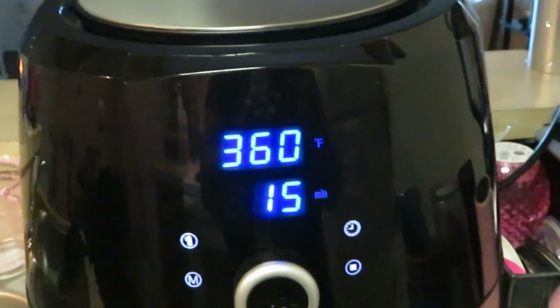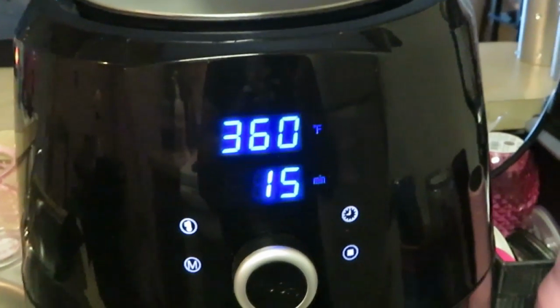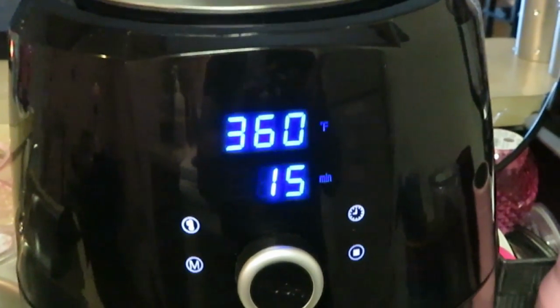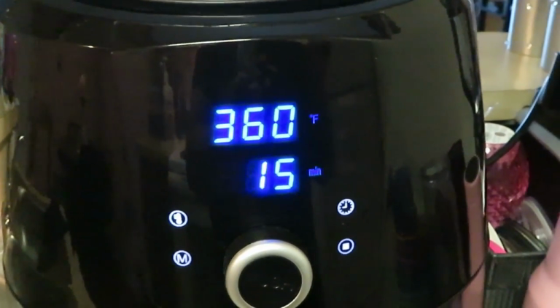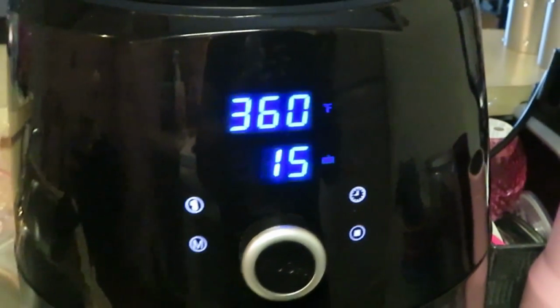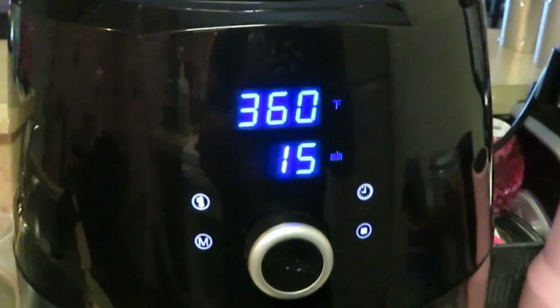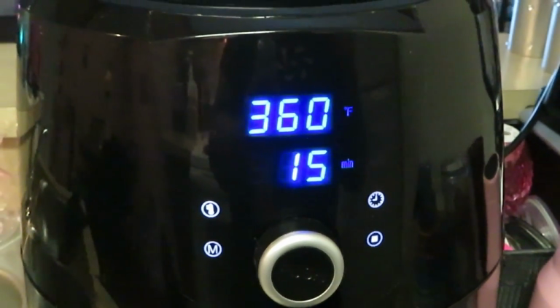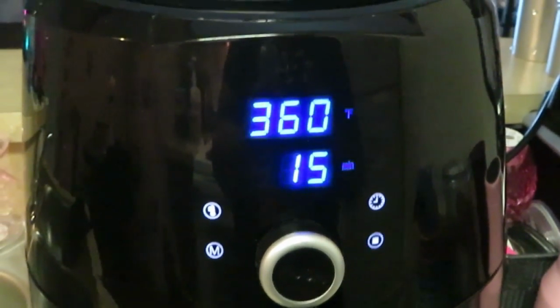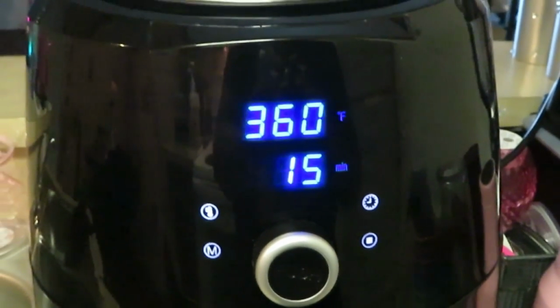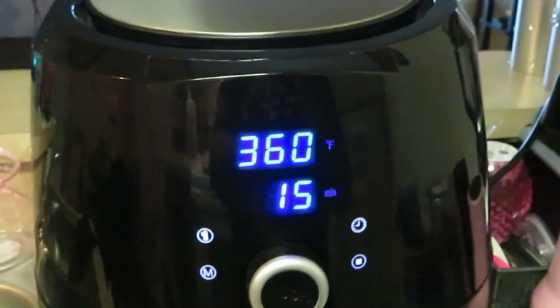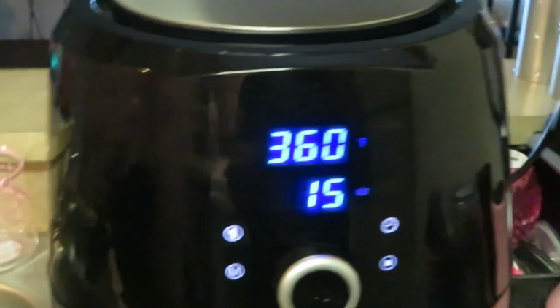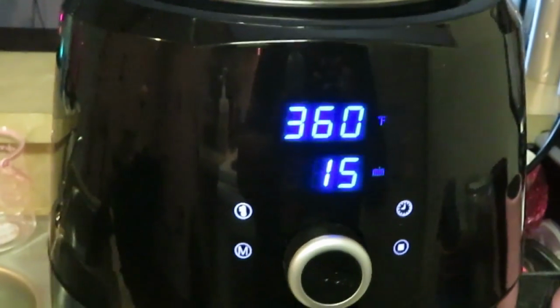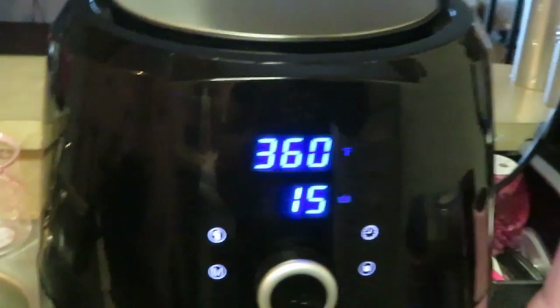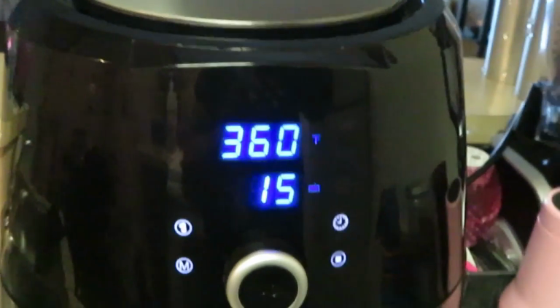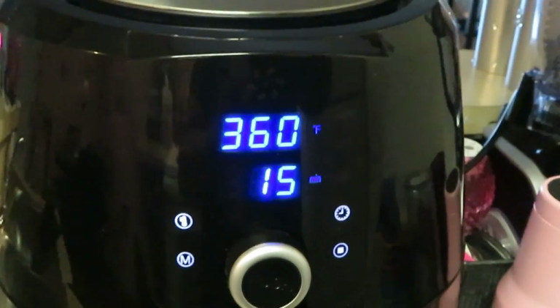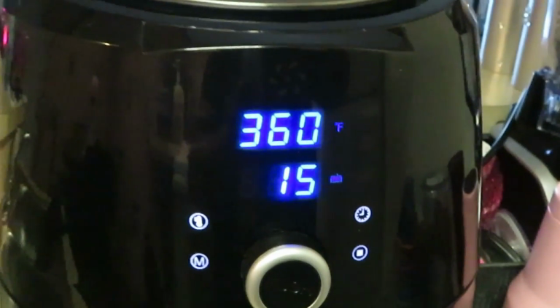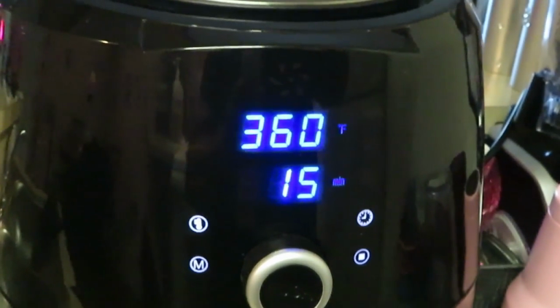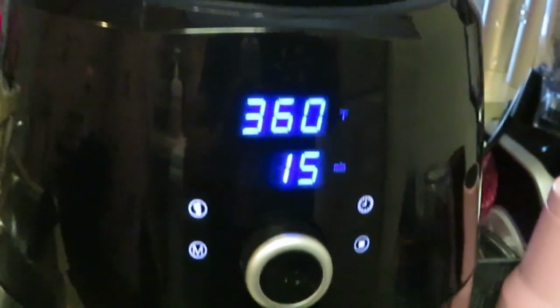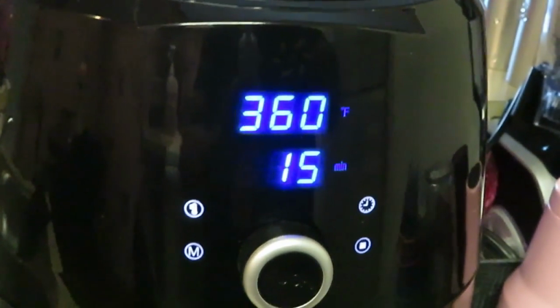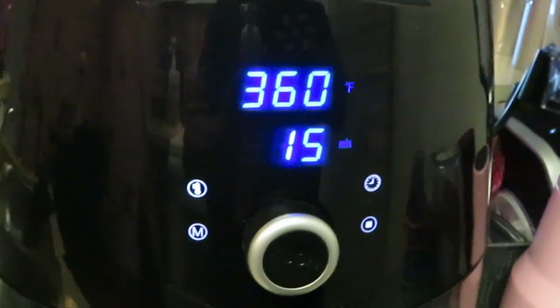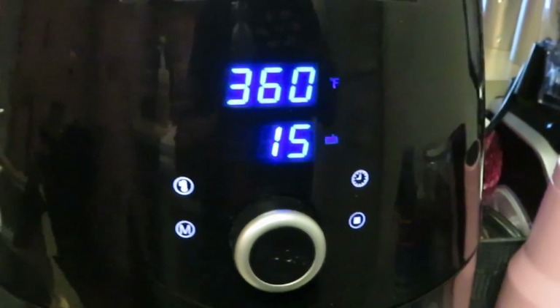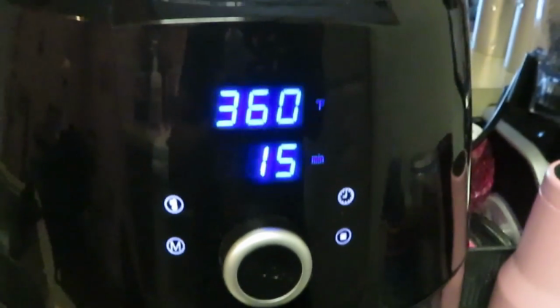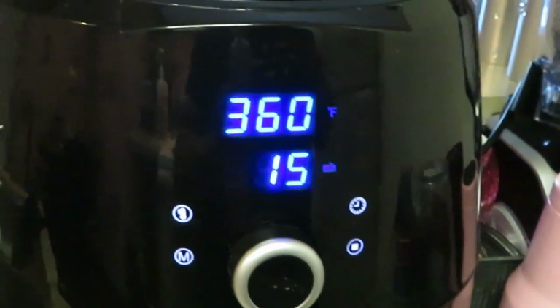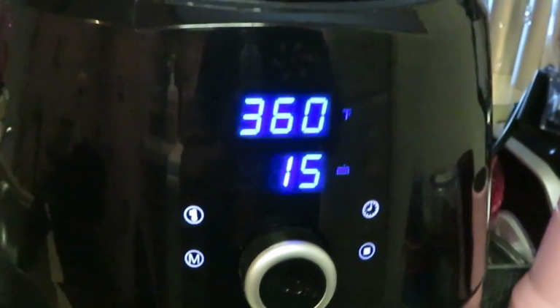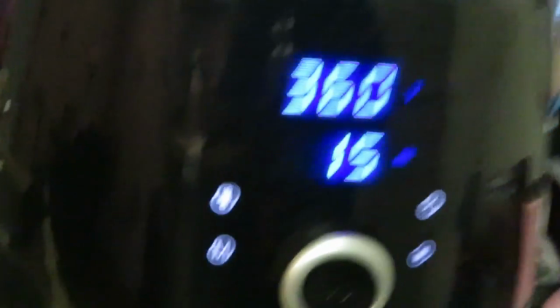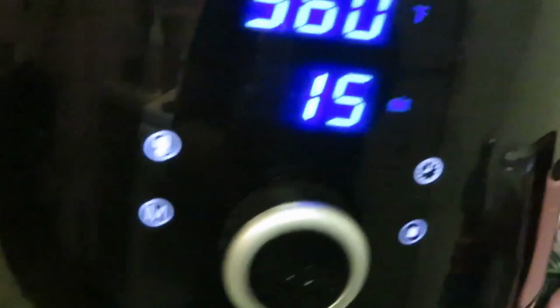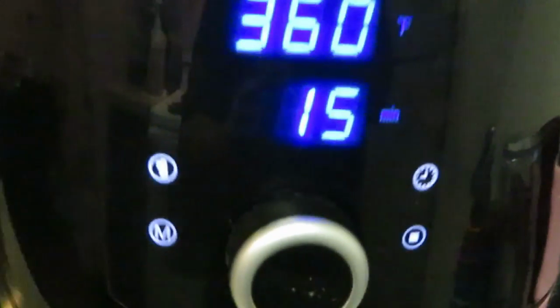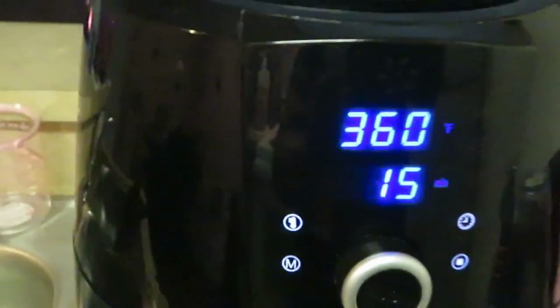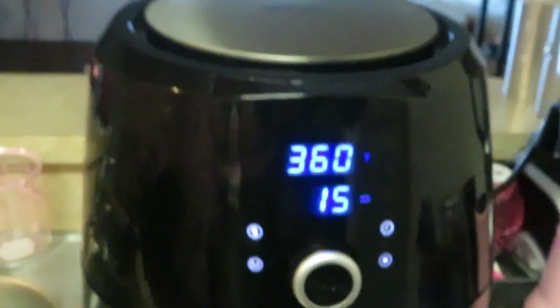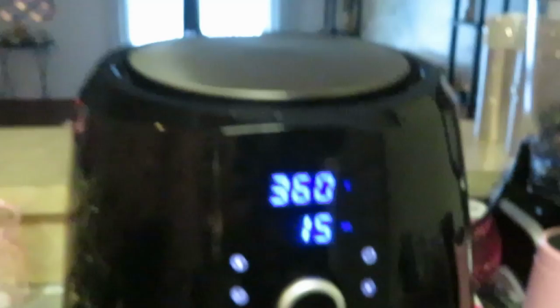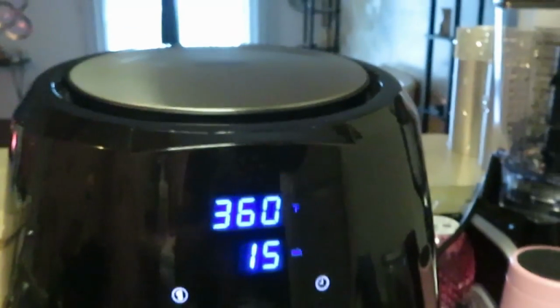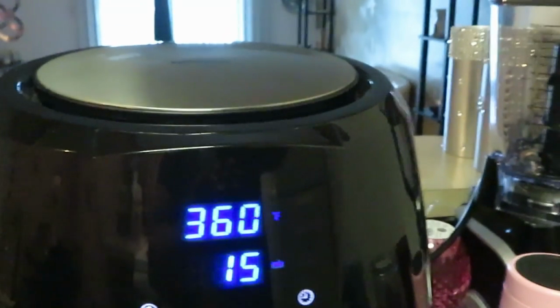This is my other air fryer. If you guys don't know, I have two air fryers — I am blessed! I did have a third one but I blessed somebody else with that. I don't need three air fryers, but I do need two because I cook a lot.